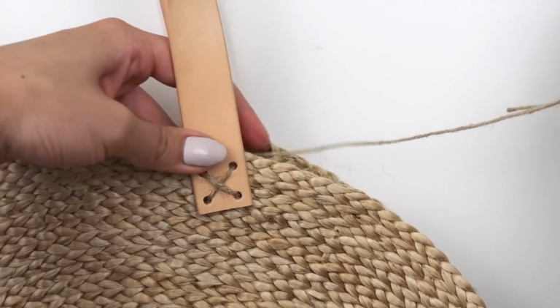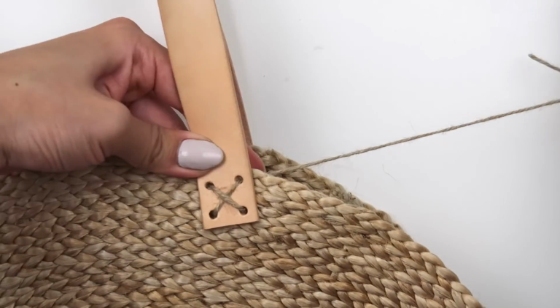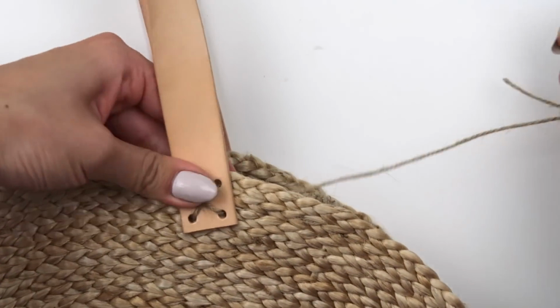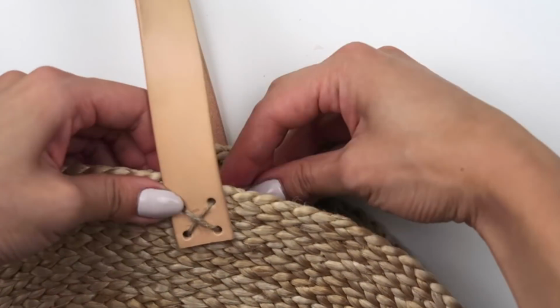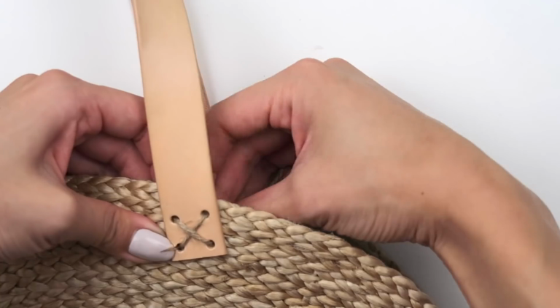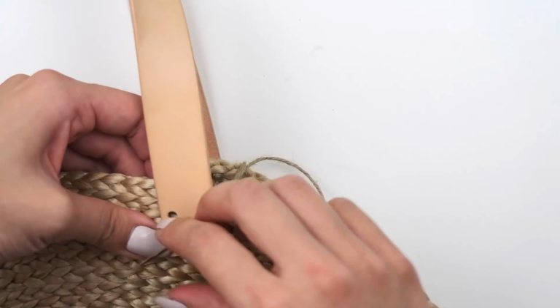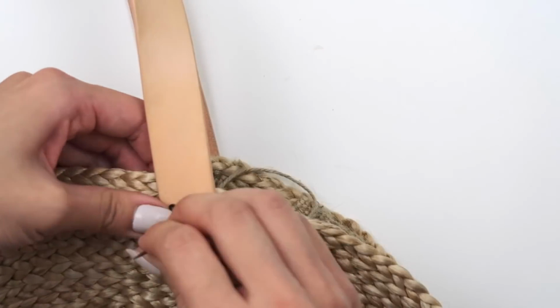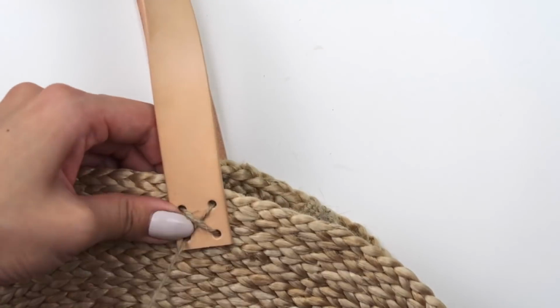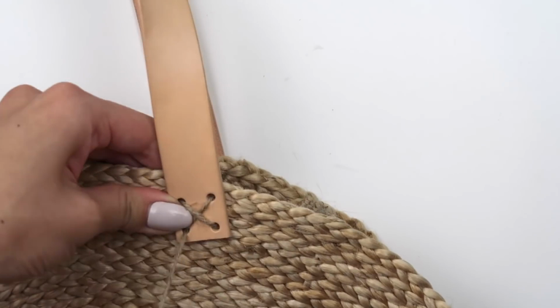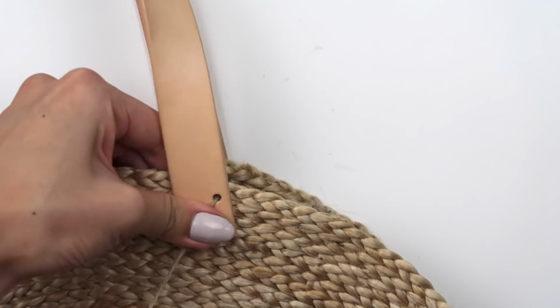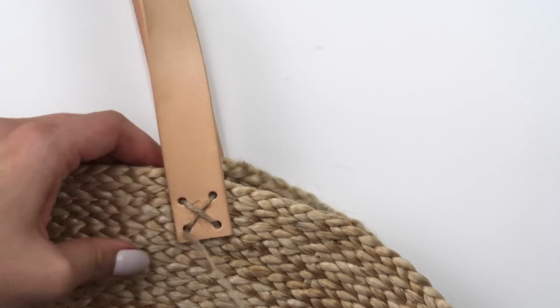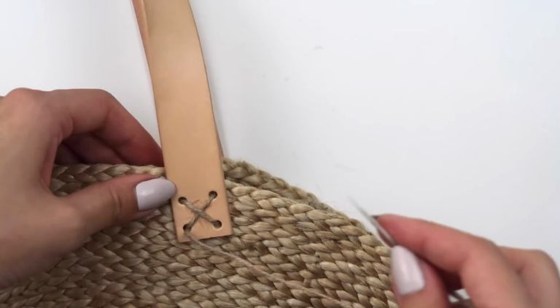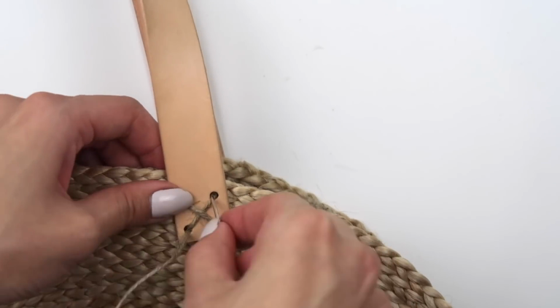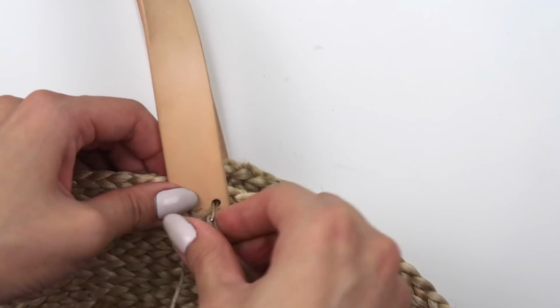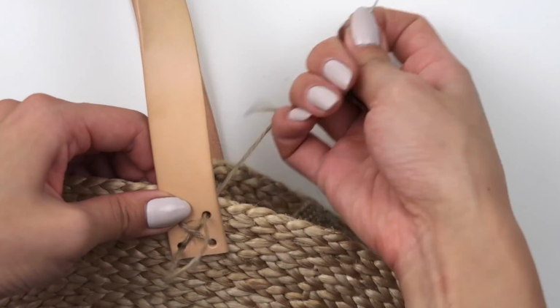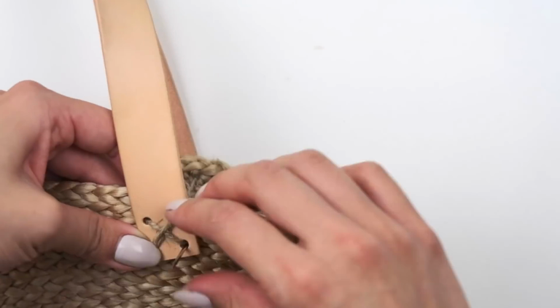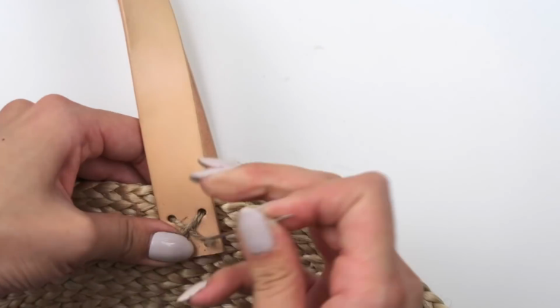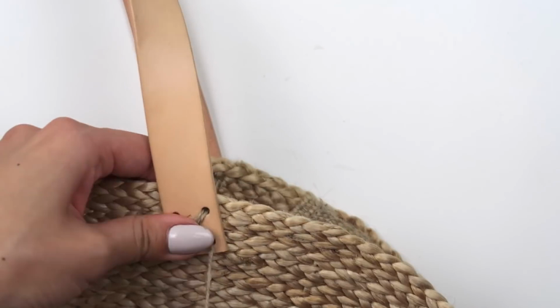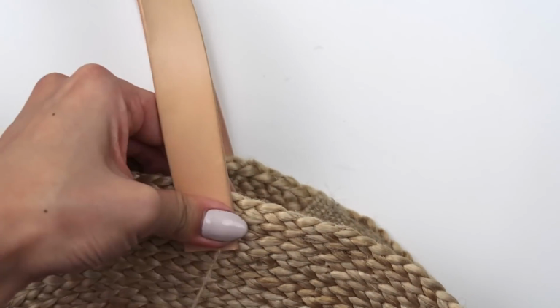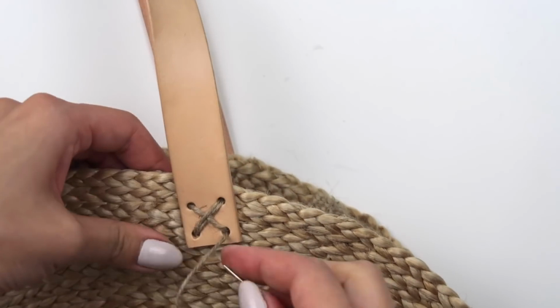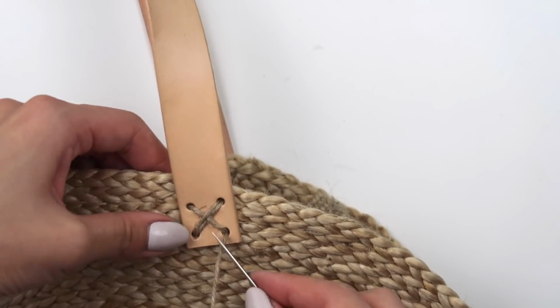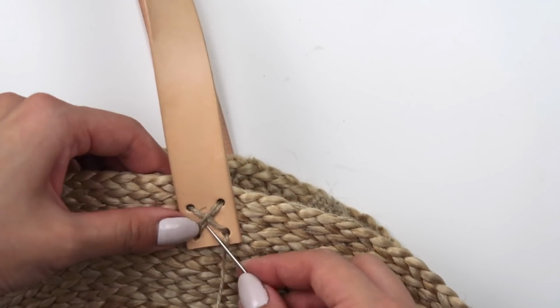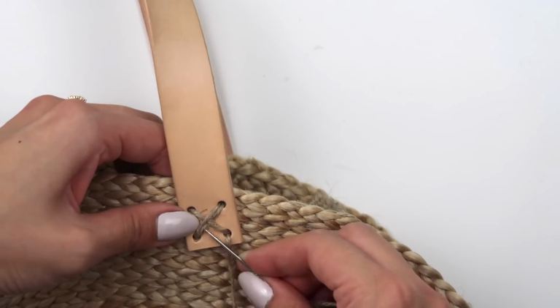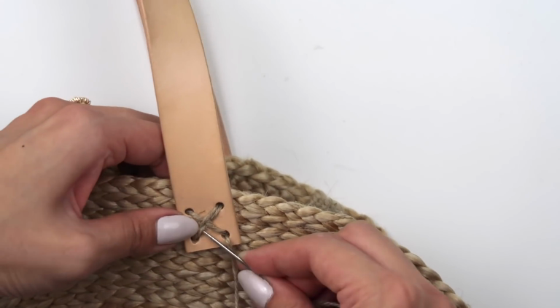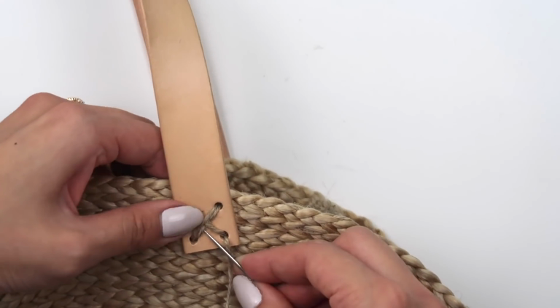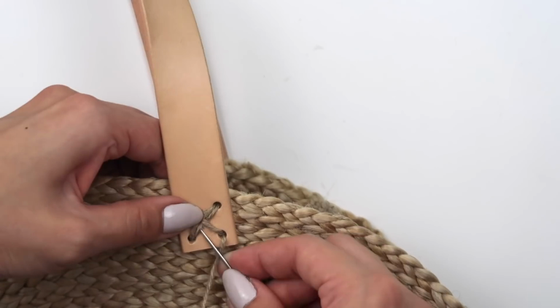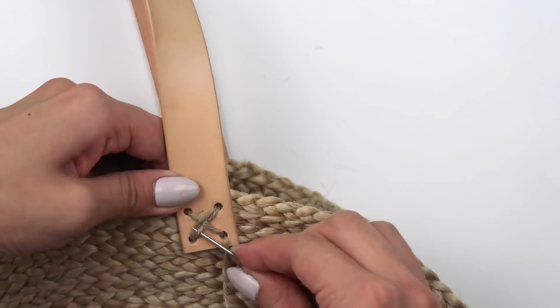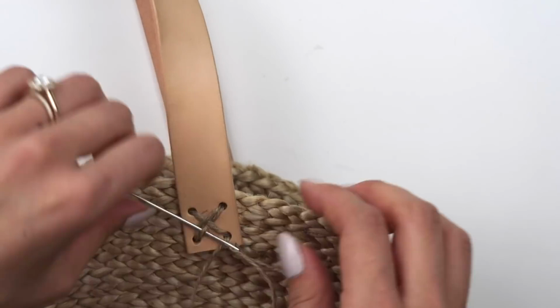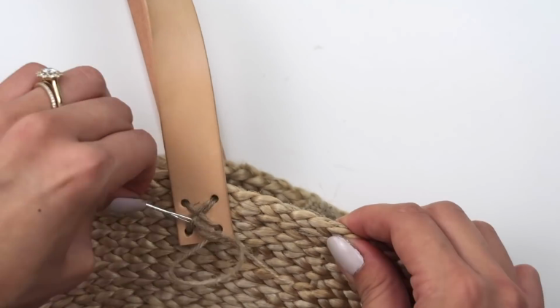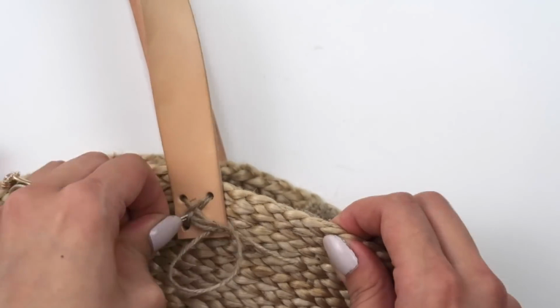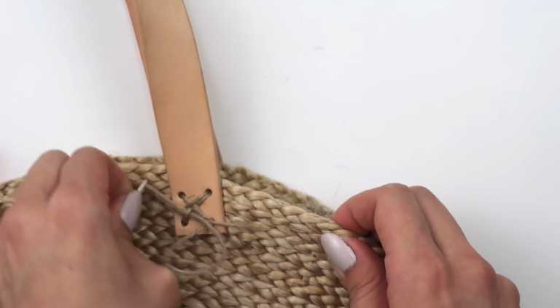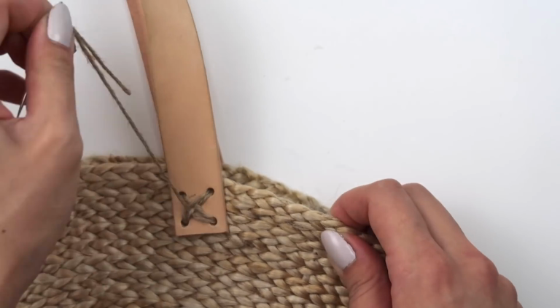I didn't feel quite secure about going through each hole just once, so I went through twice and did layered stitches to form a small weave in the middle.